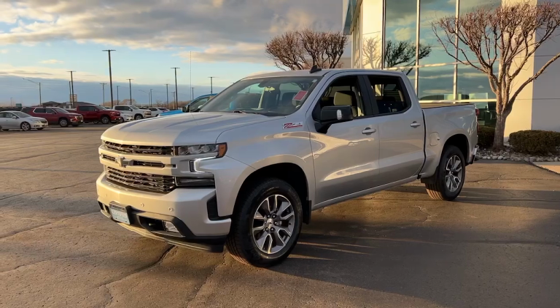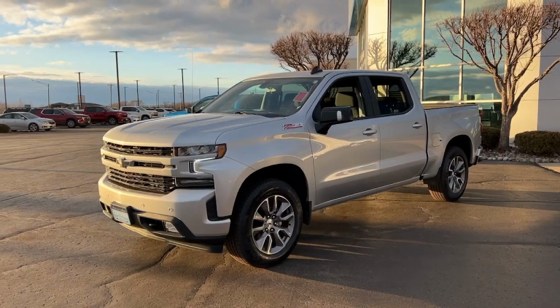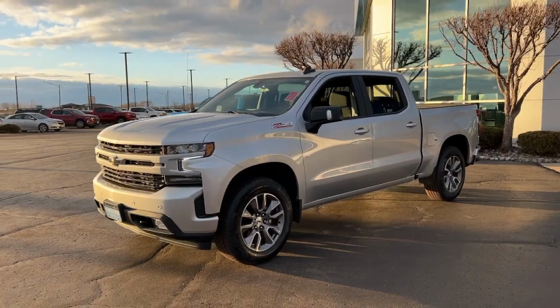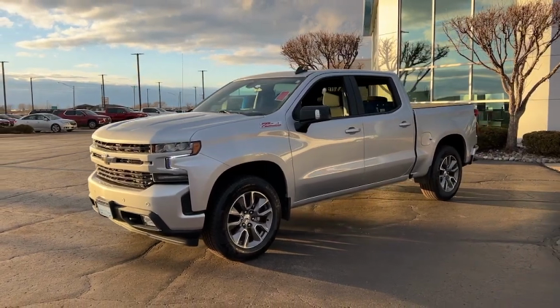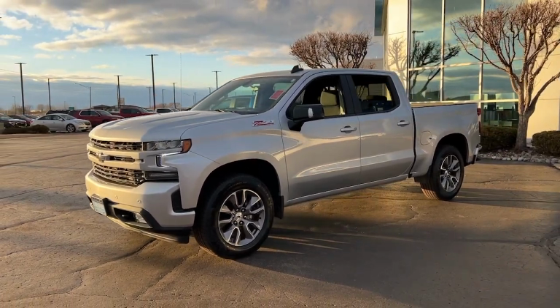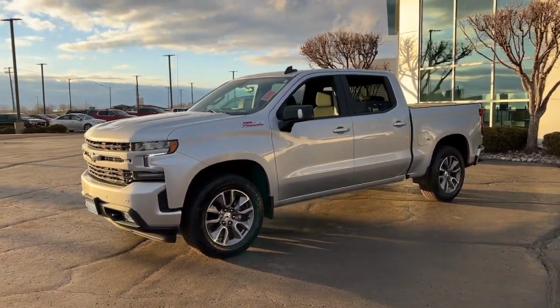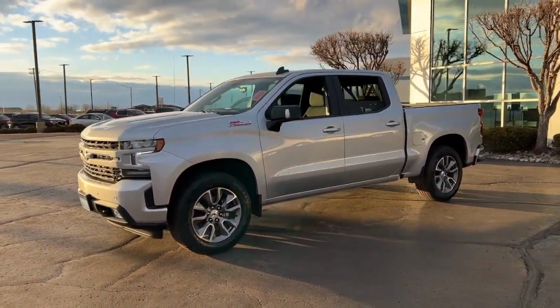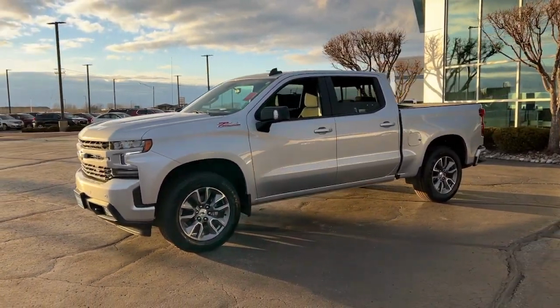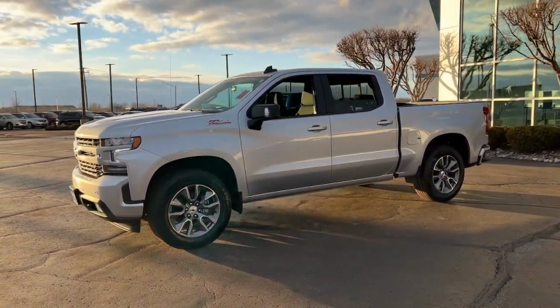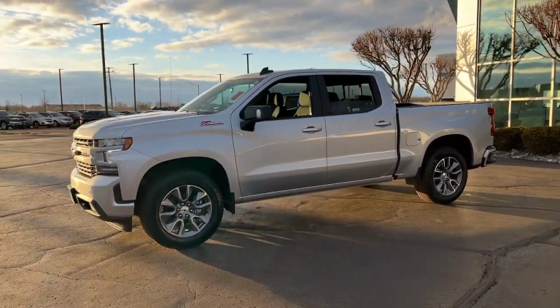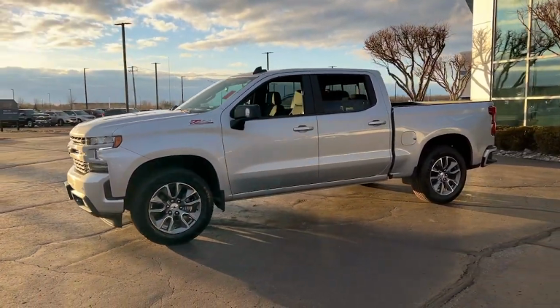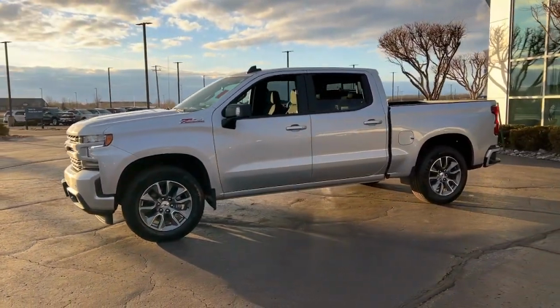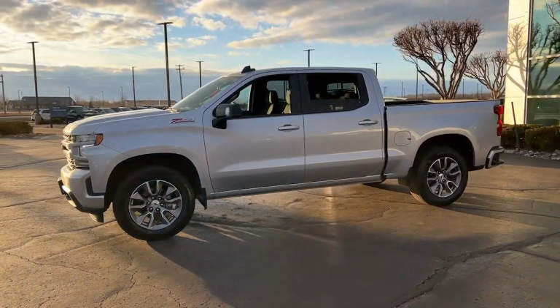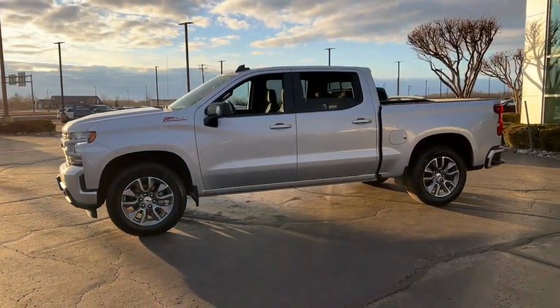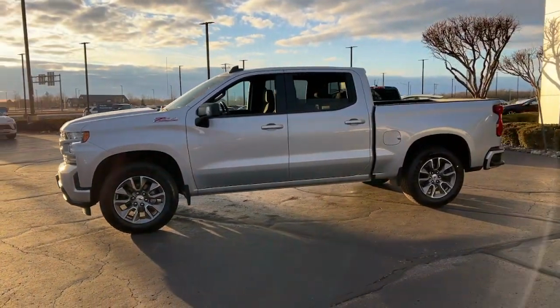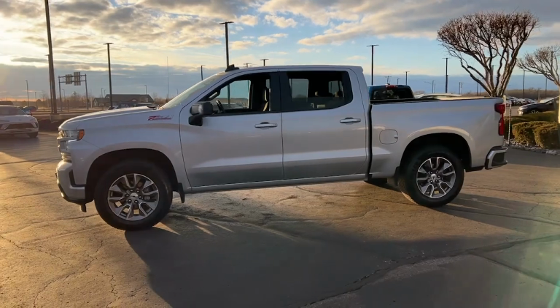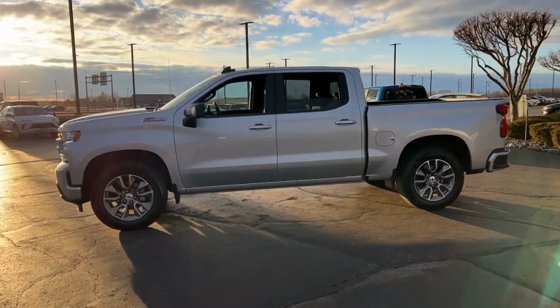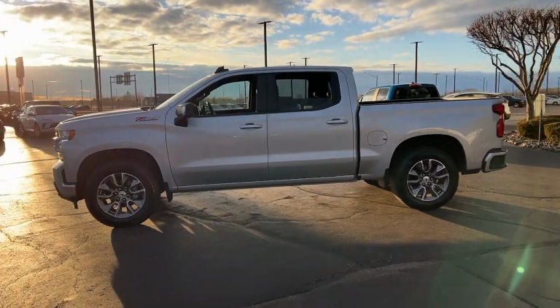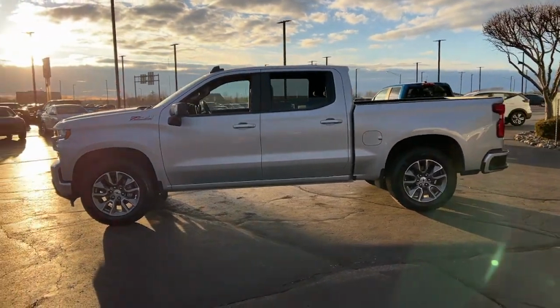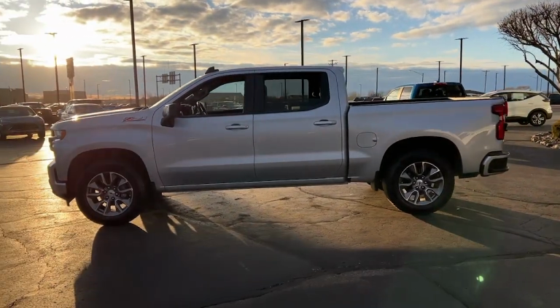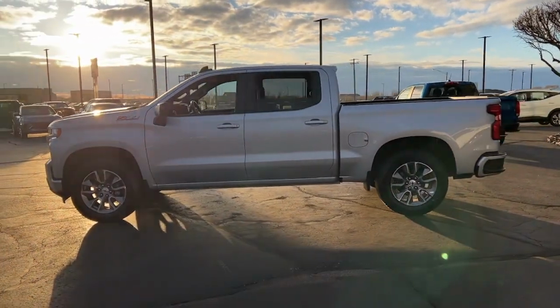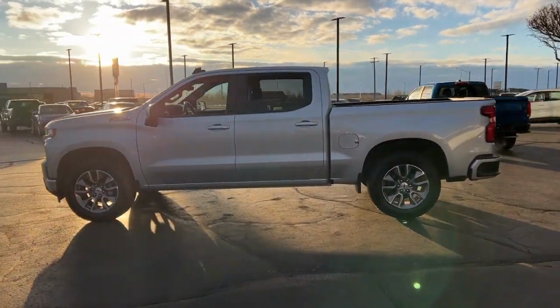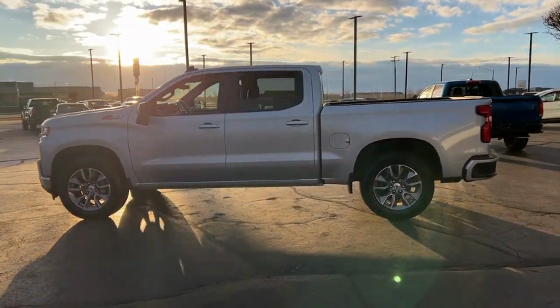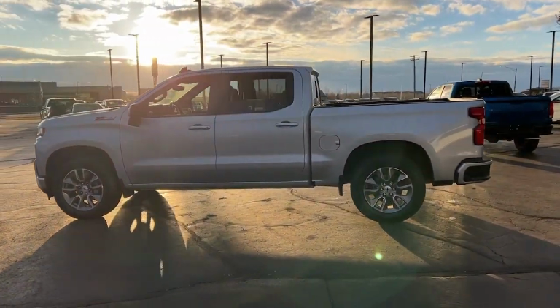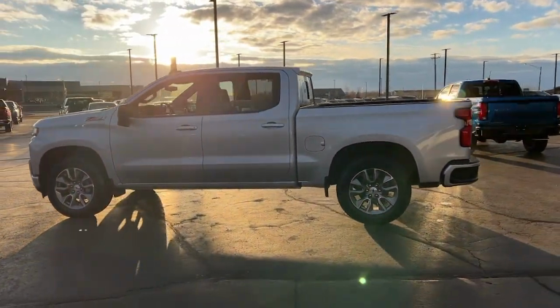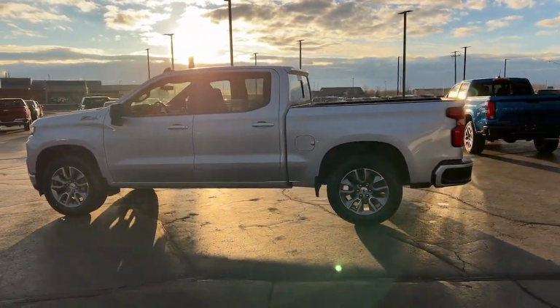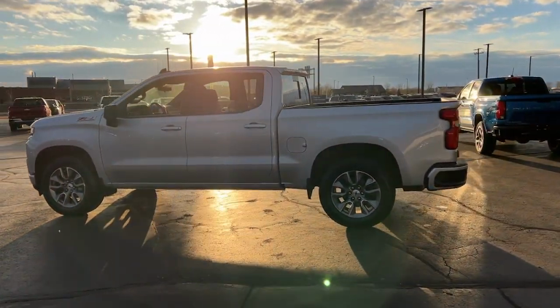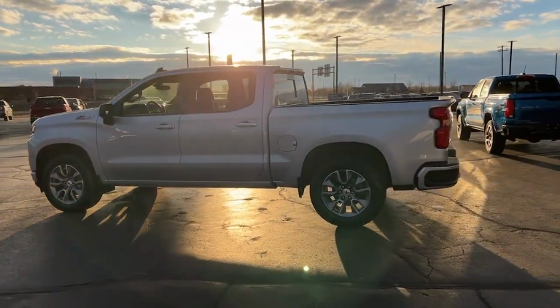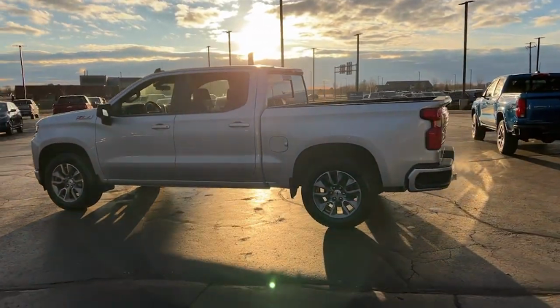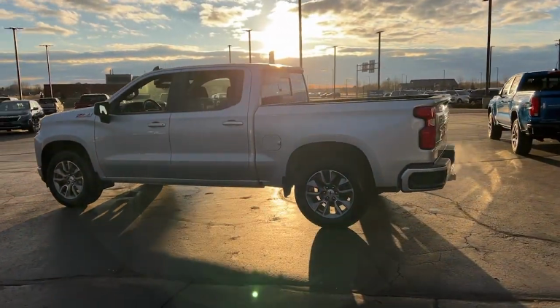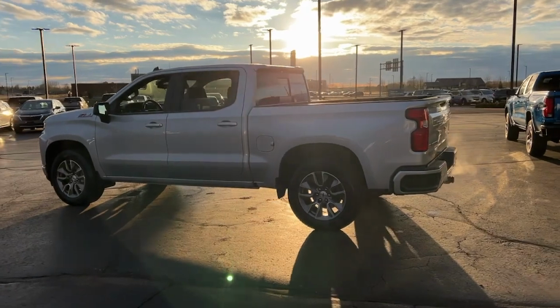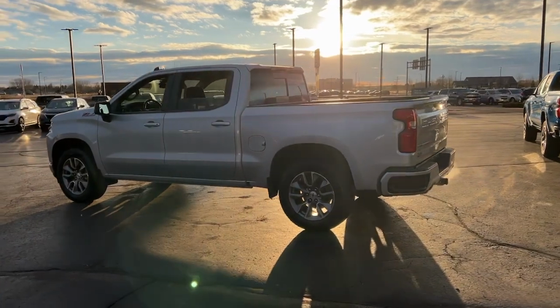Get a feel for the 2021 Chevrolet Silverado 1500. This vehicle is an outstanding buy with fewer than 30,000 miles on the odometer.